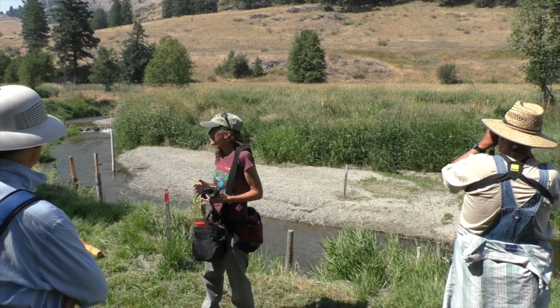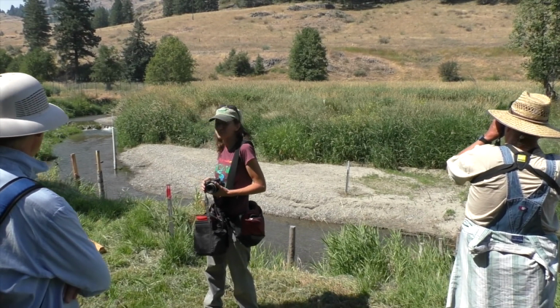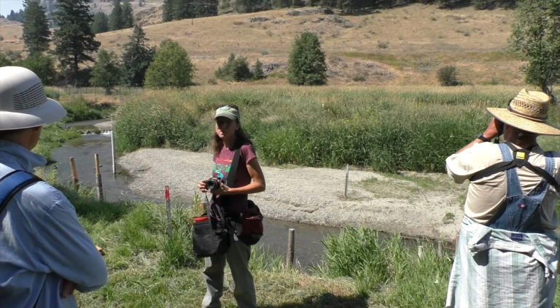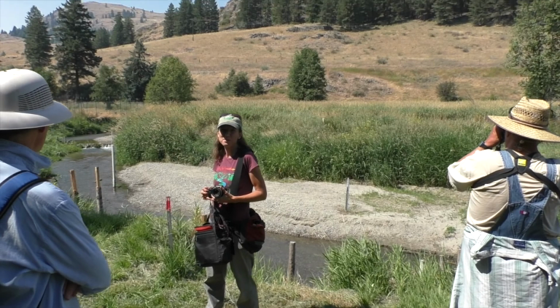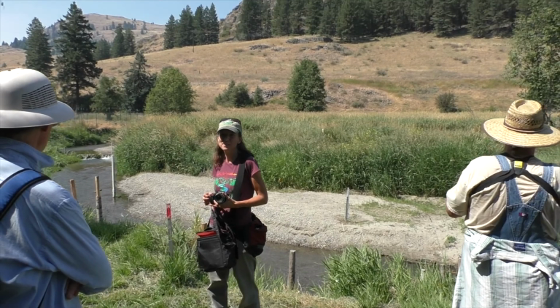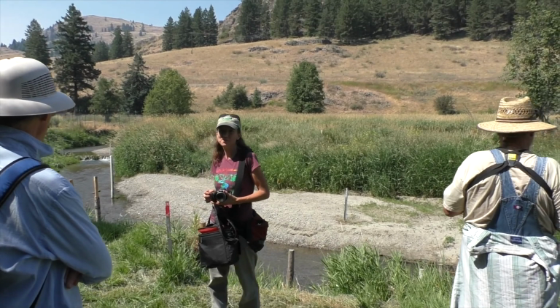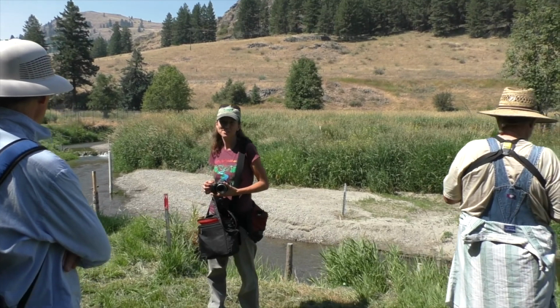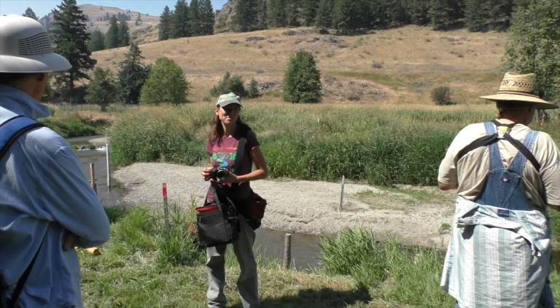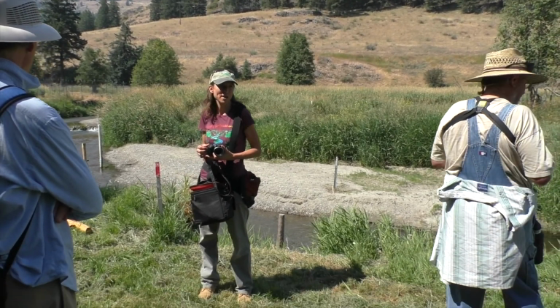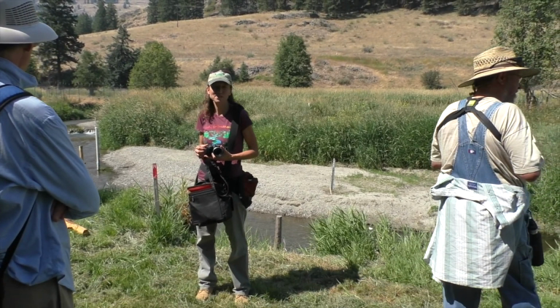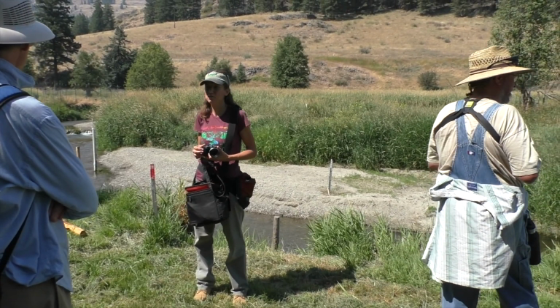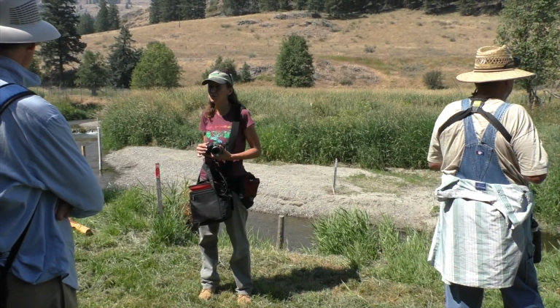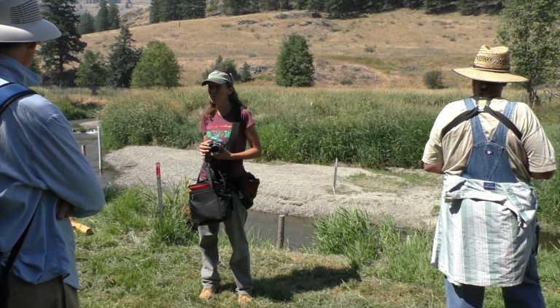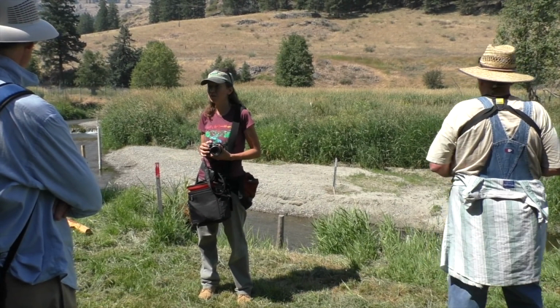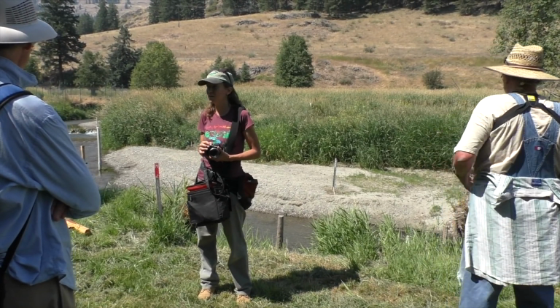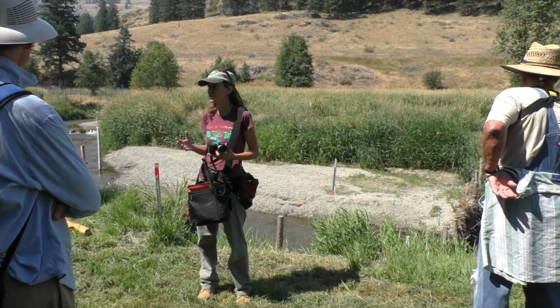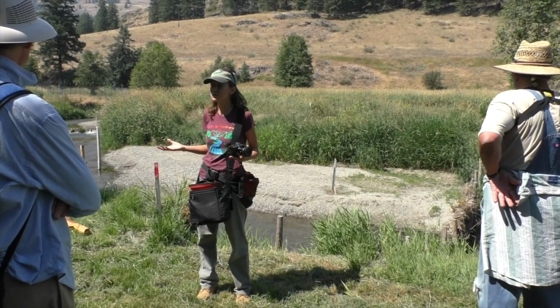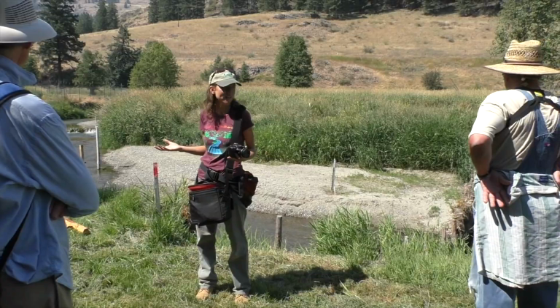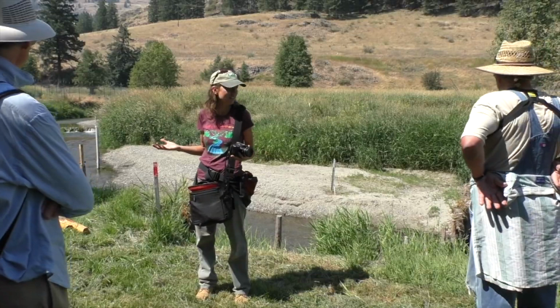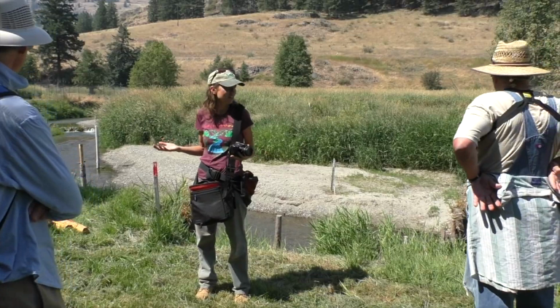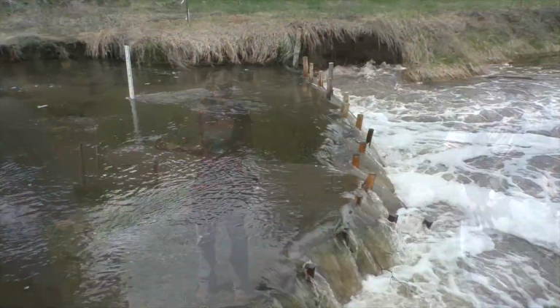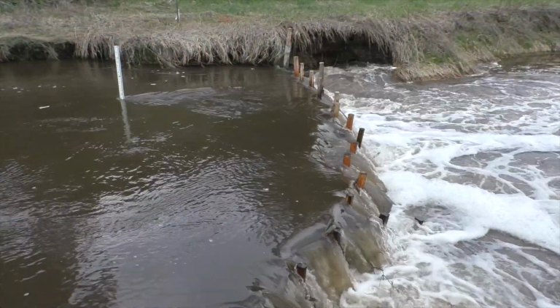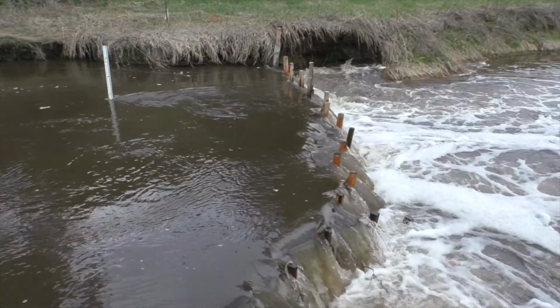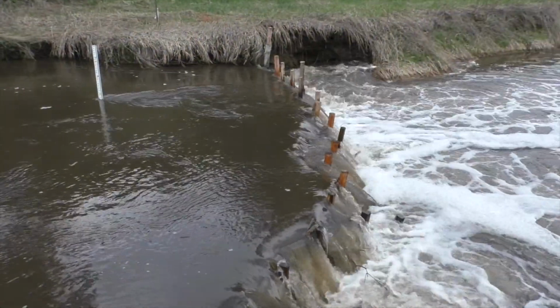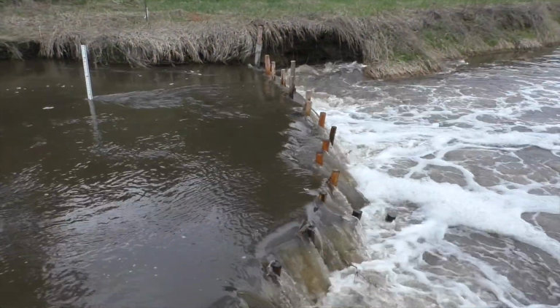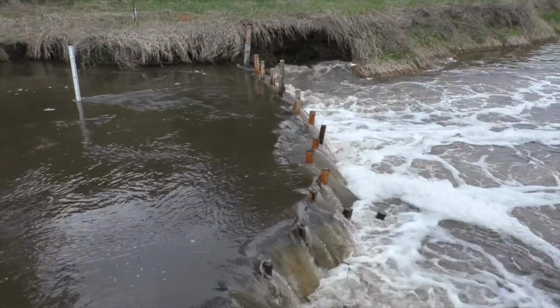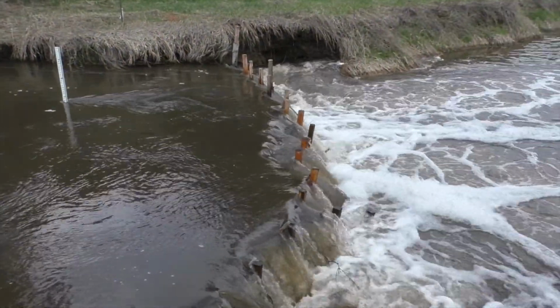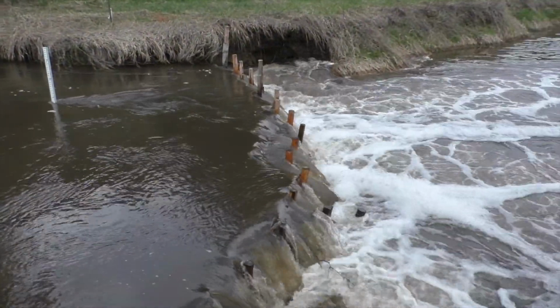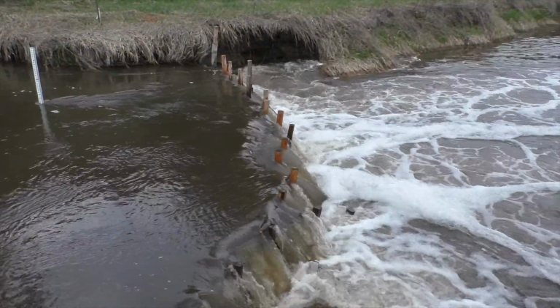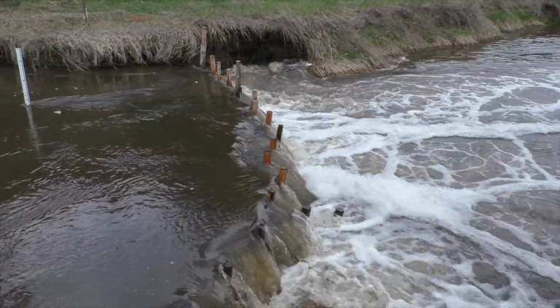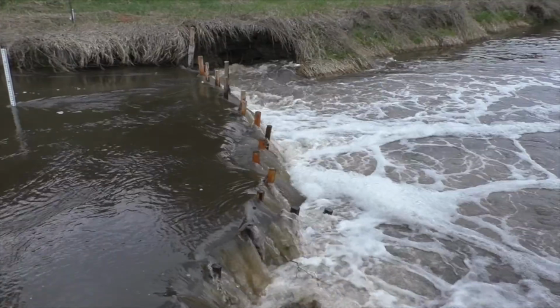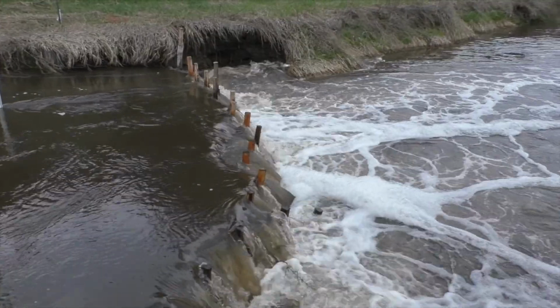So there's four feet of aggradation right there in one year — kind of like what we thought would happen in several years, but it was an incredible high water year. The timing was perfect for installing structures in the stream and then having an extraordinarily high water event.